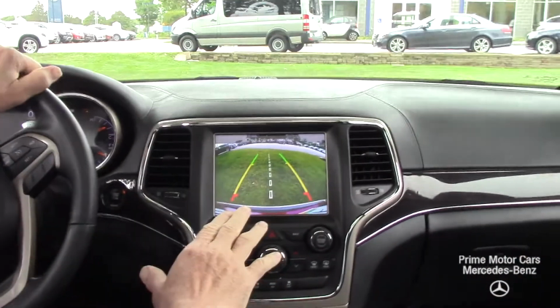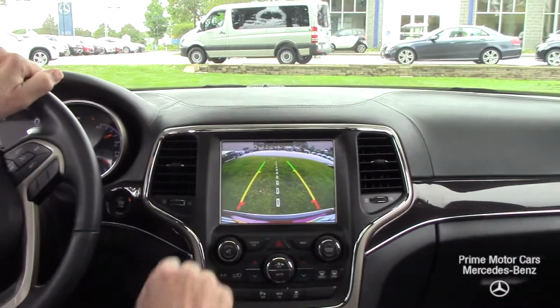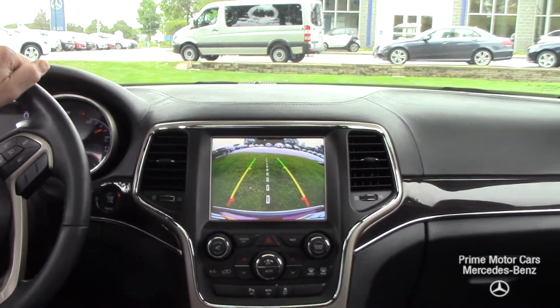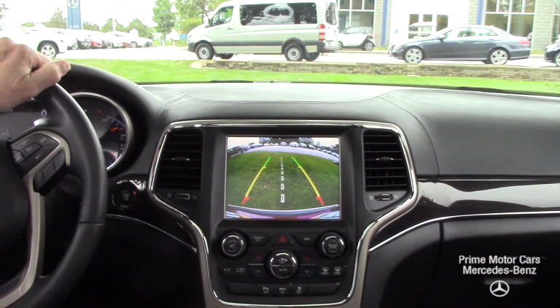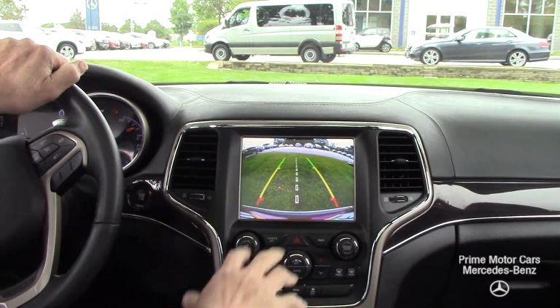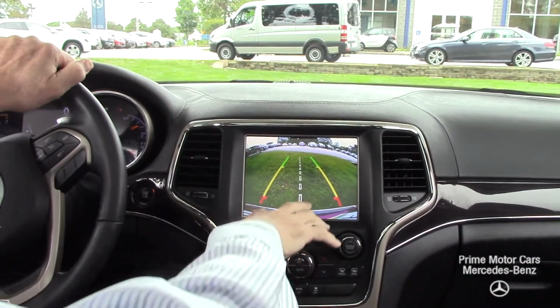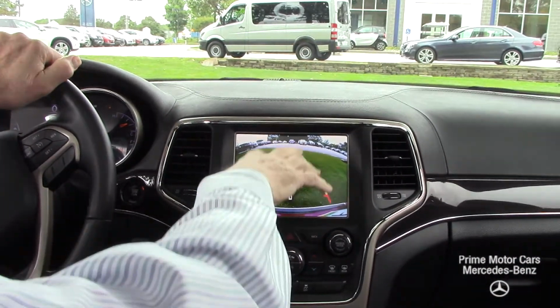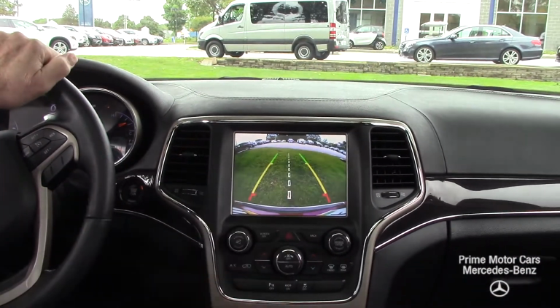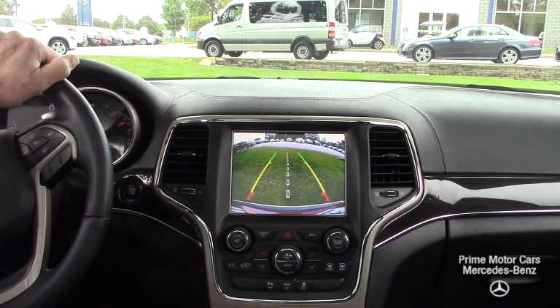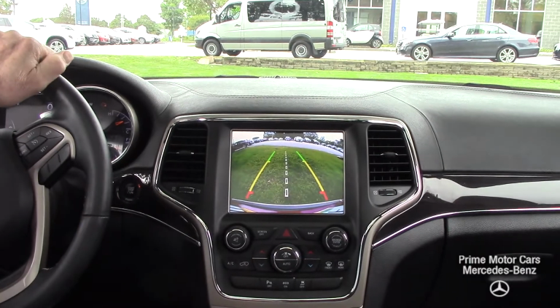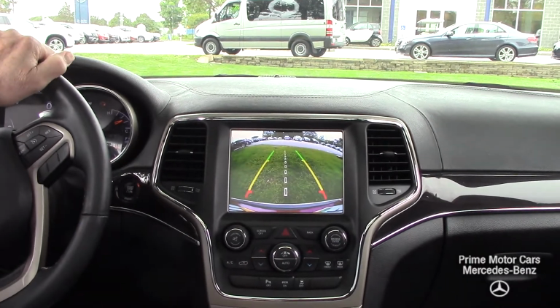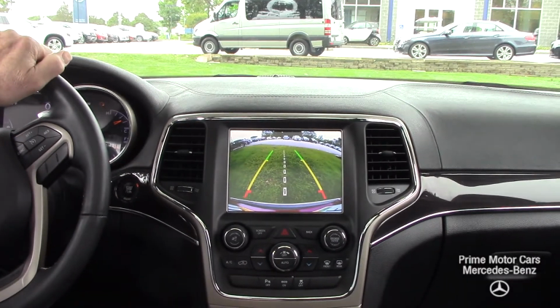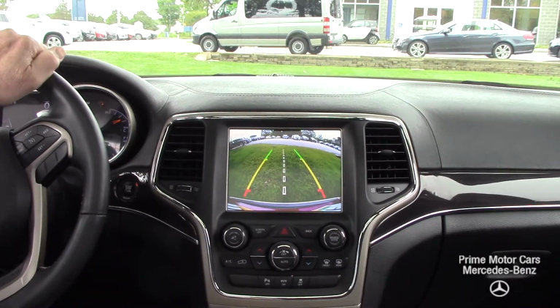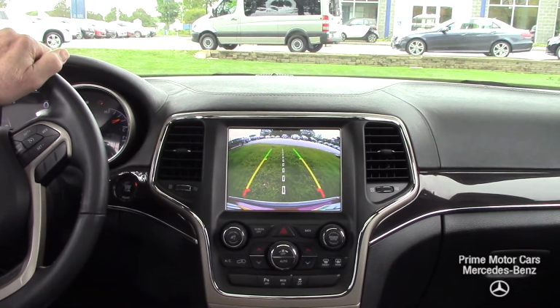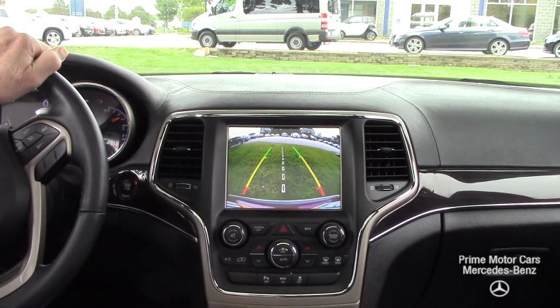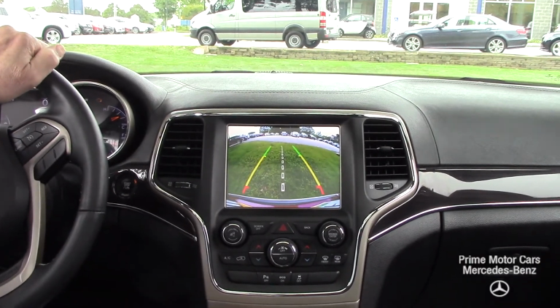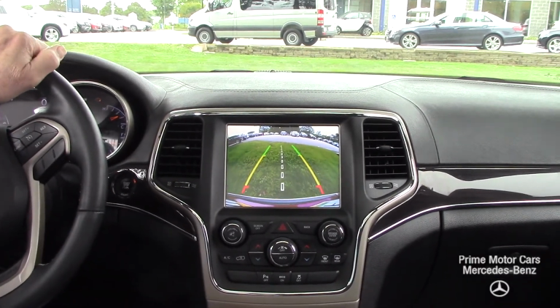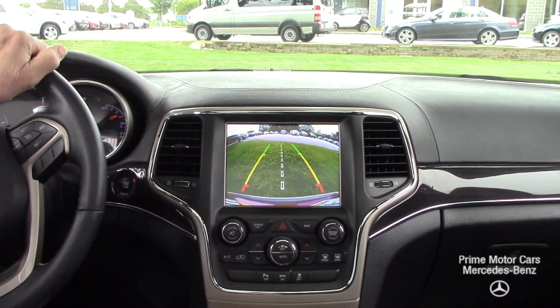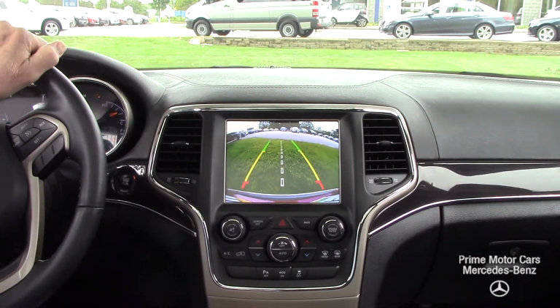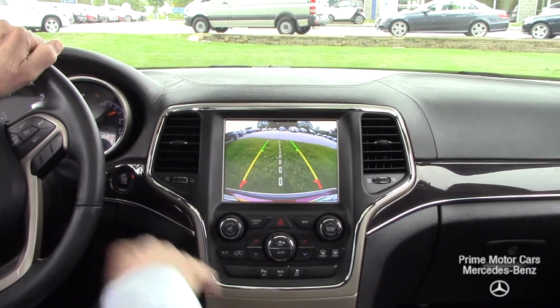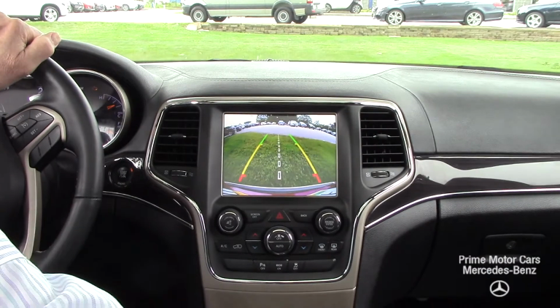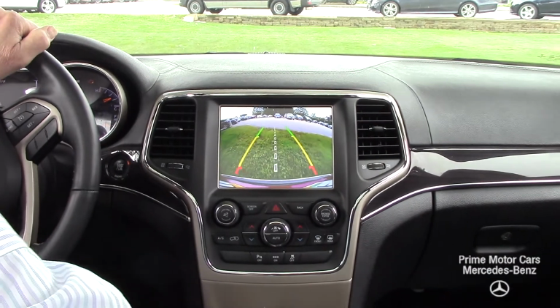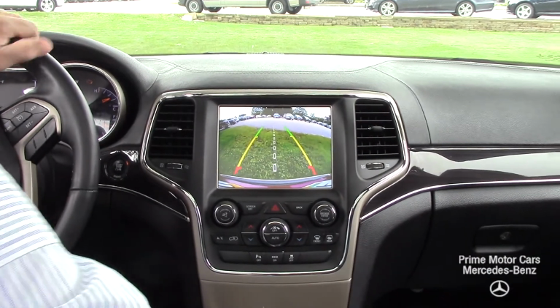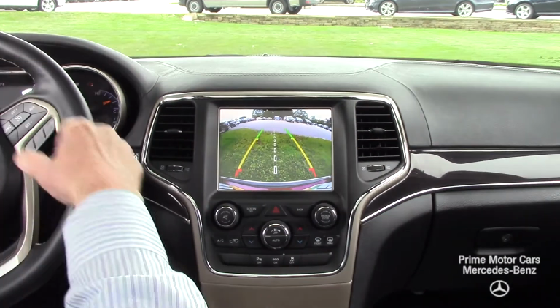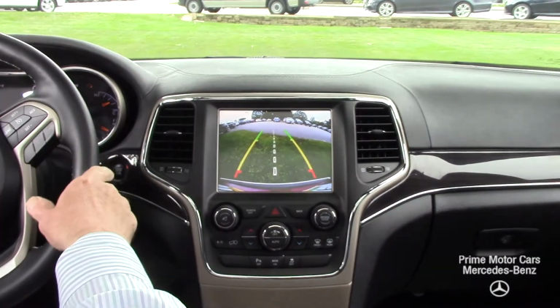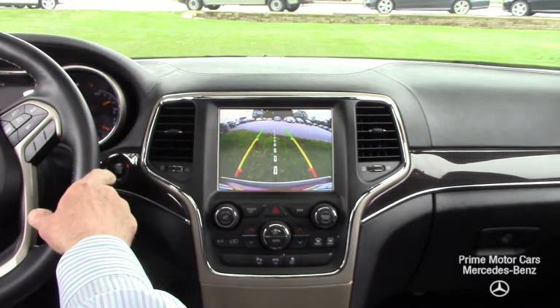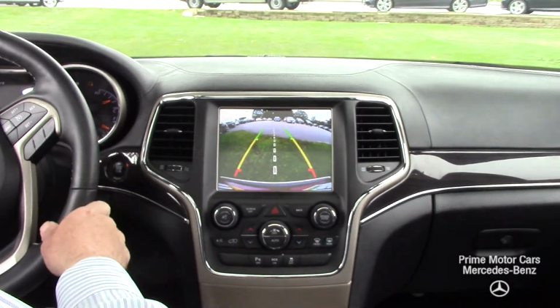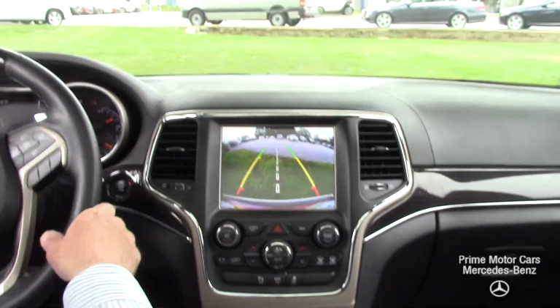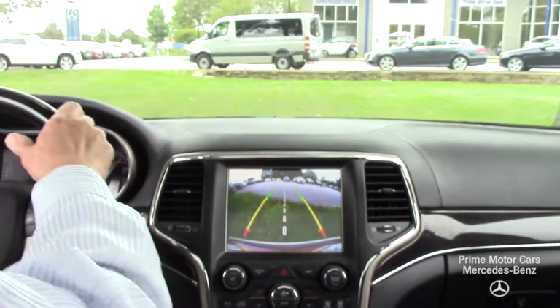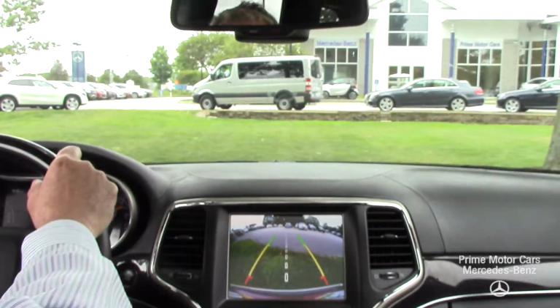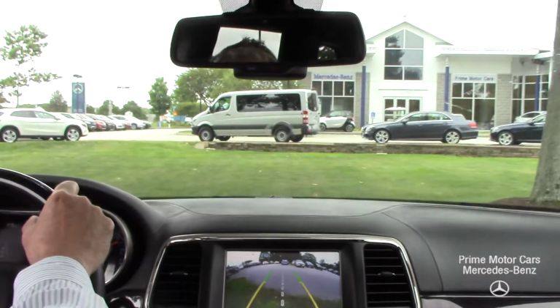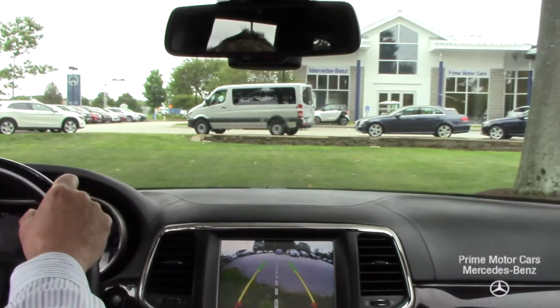Great HD backup camera with these lines warning what's behind you. And it beeps if you're getting too close to something. So let's back up here out of our trees.